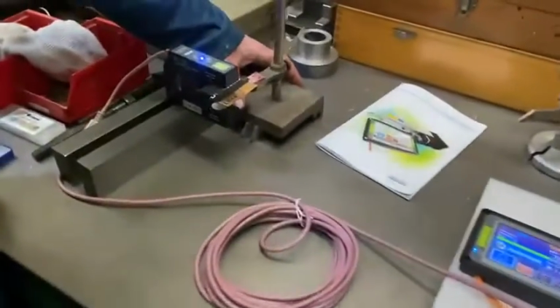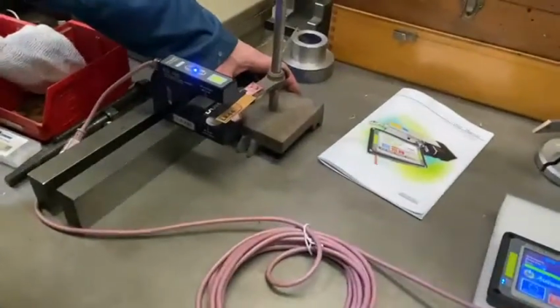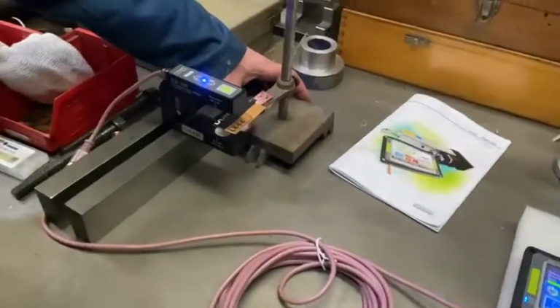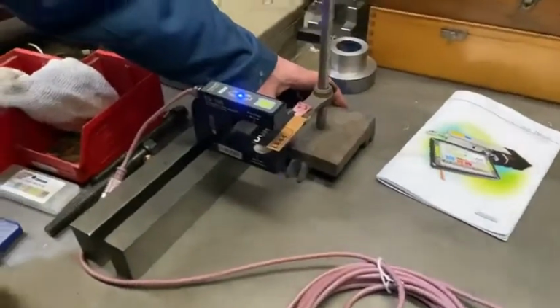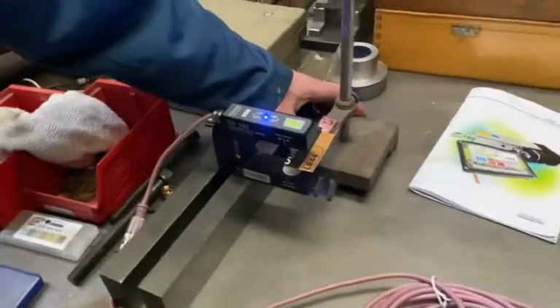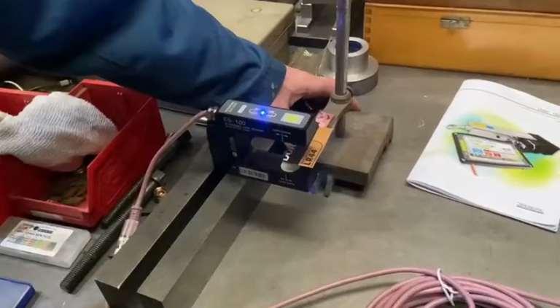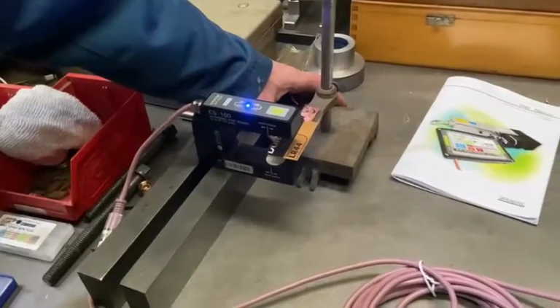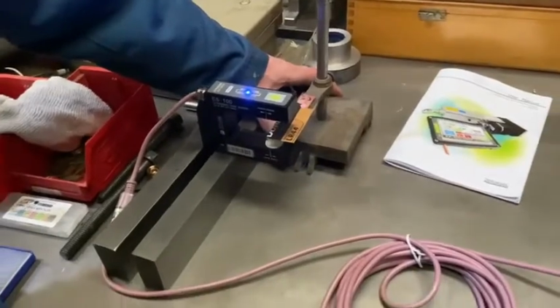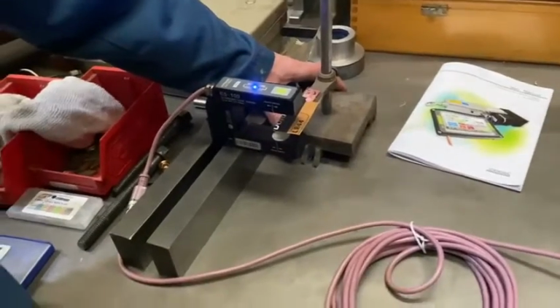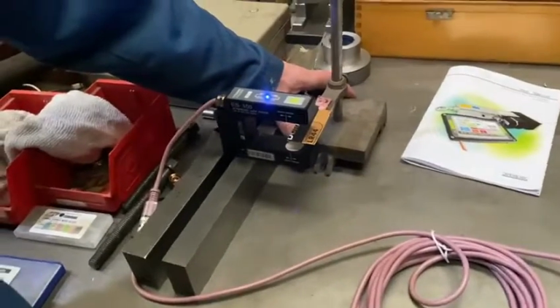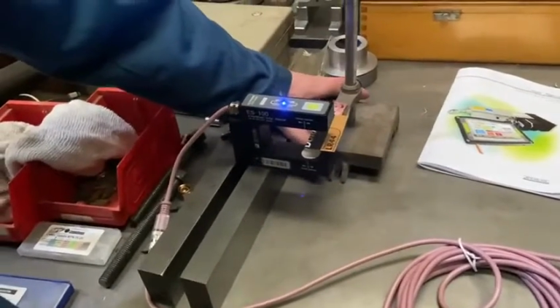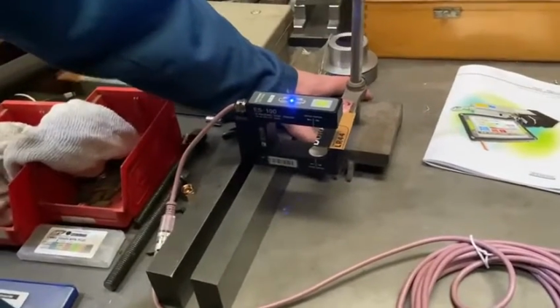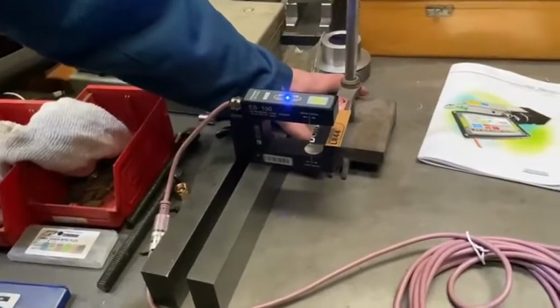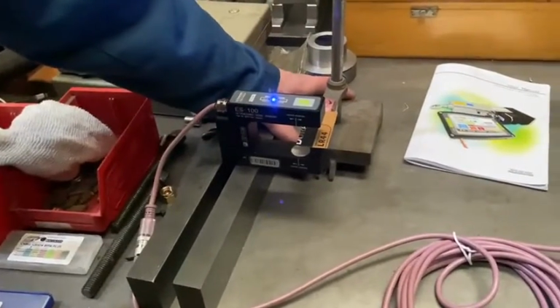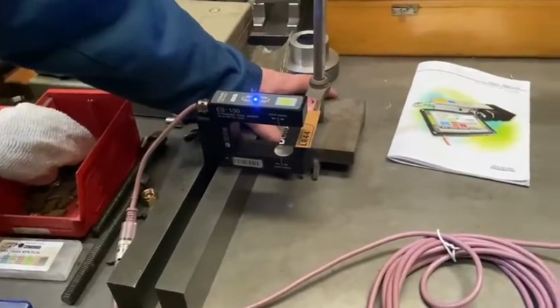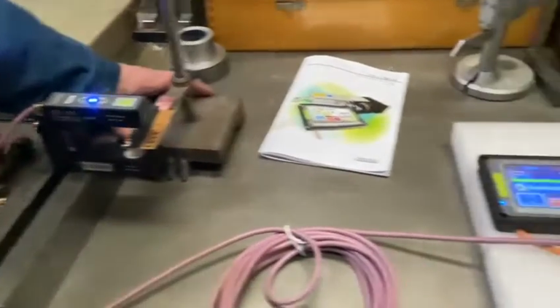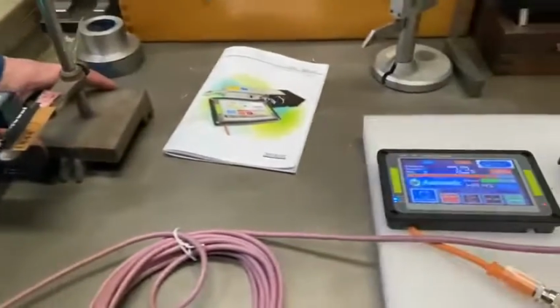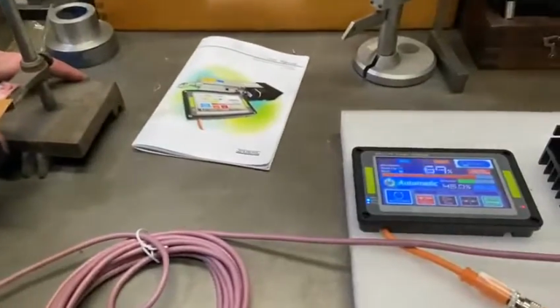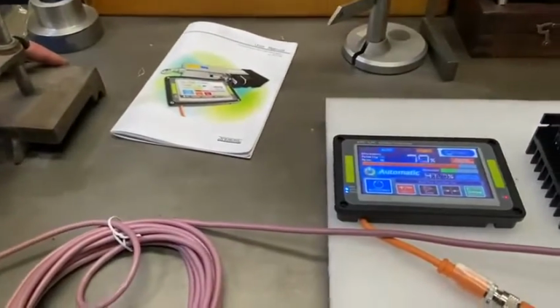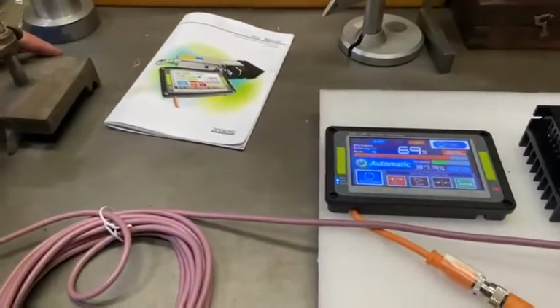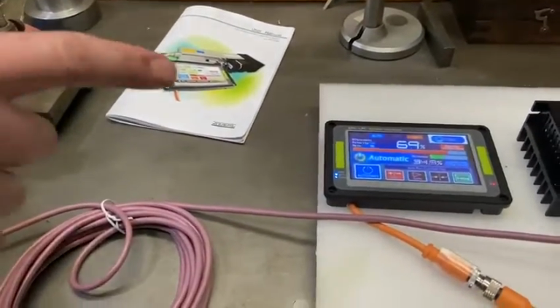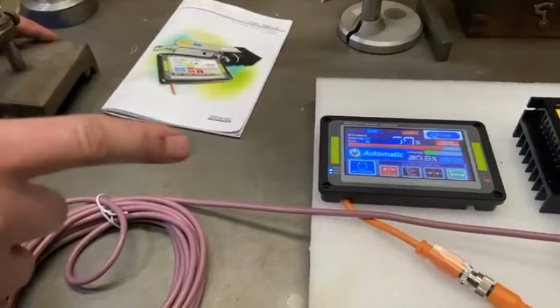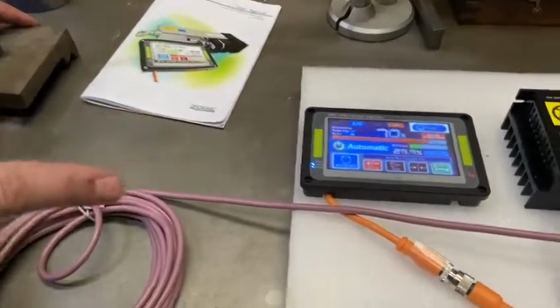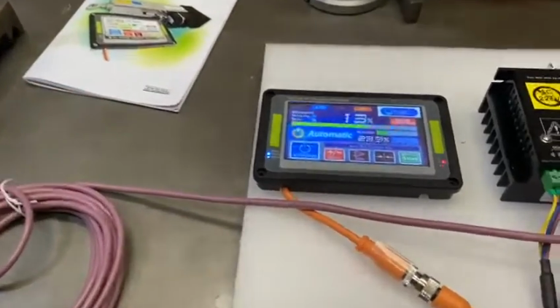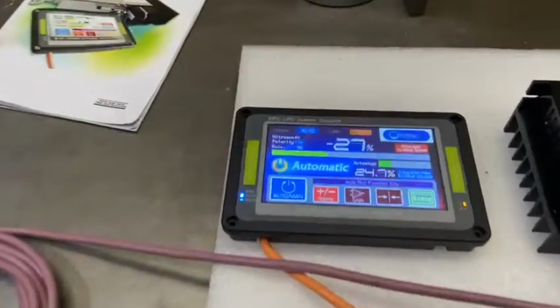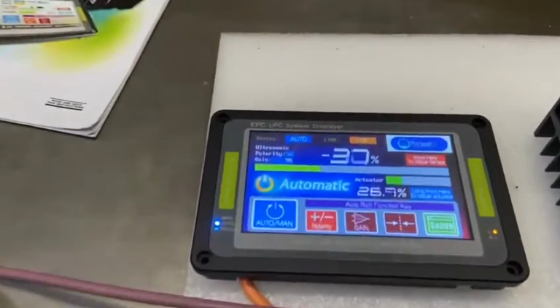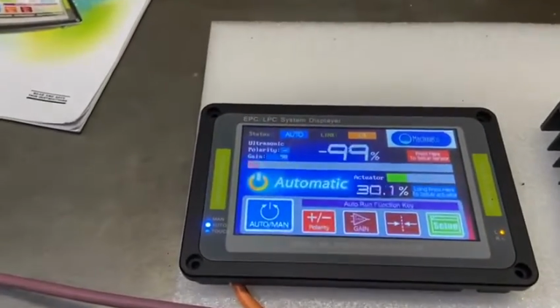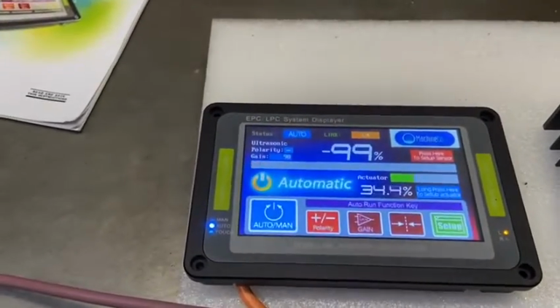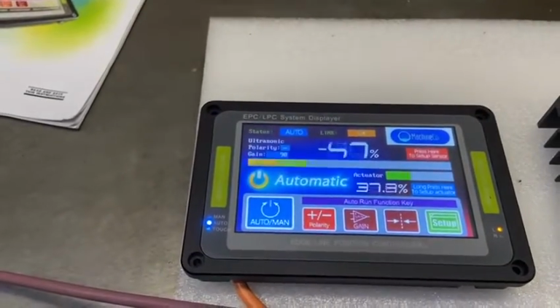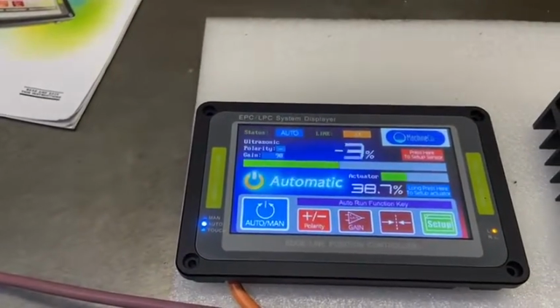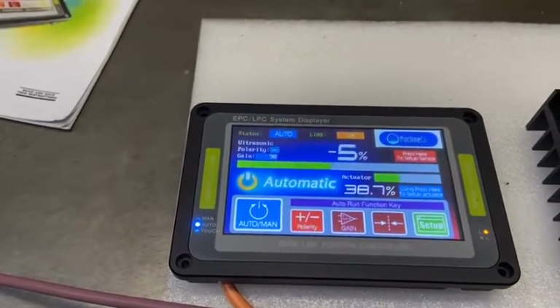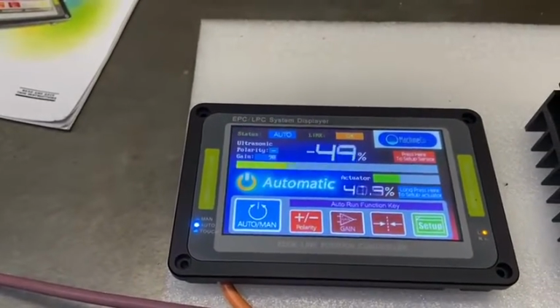This is the sensor. As it comes out, you get a reading on there based on where it's going.